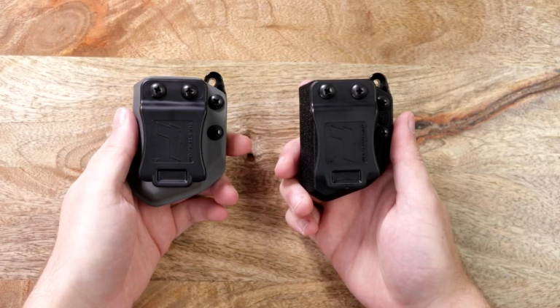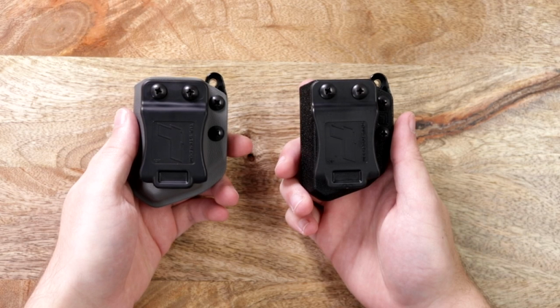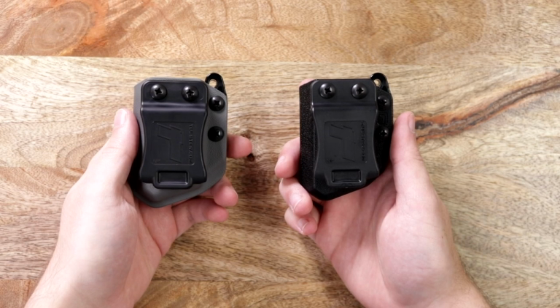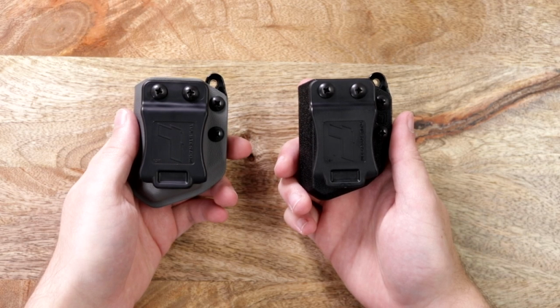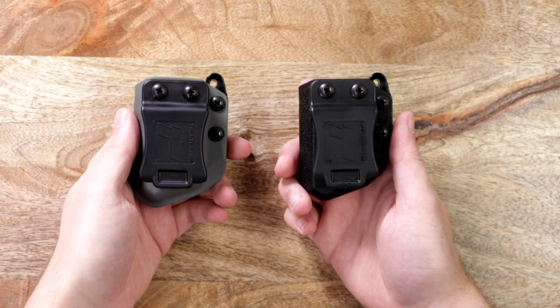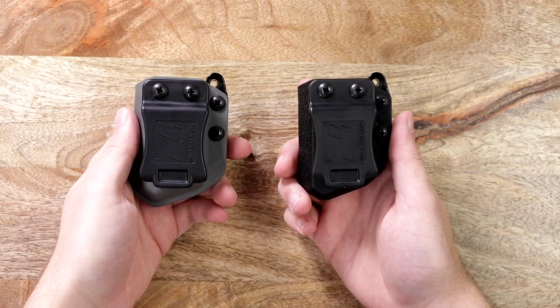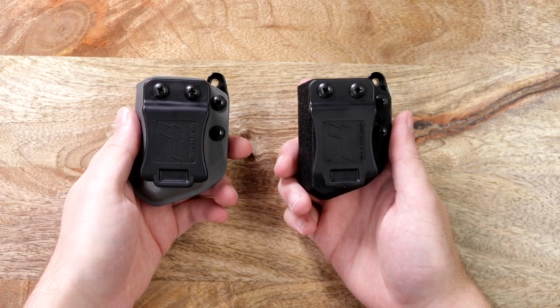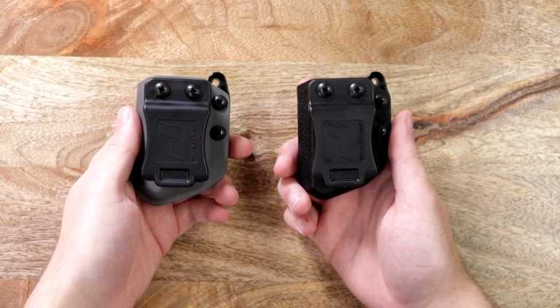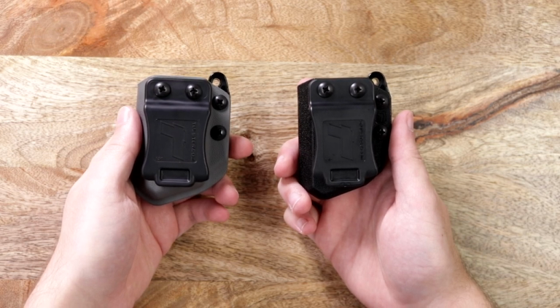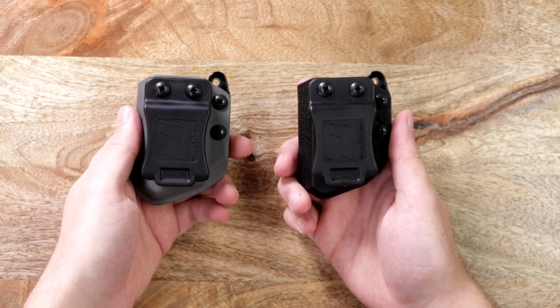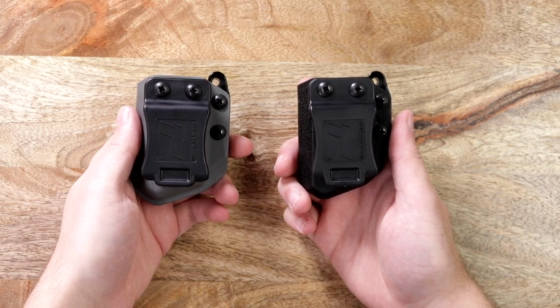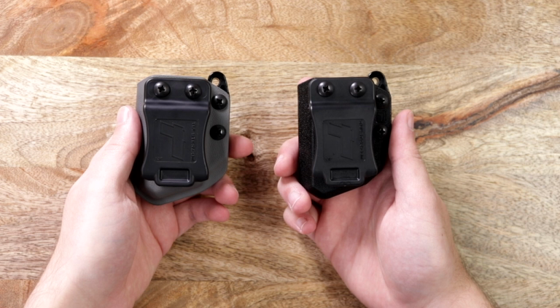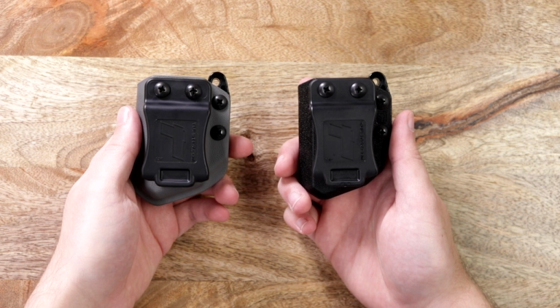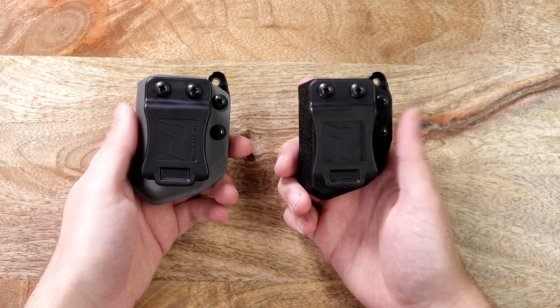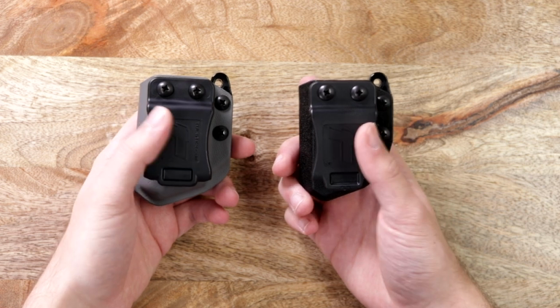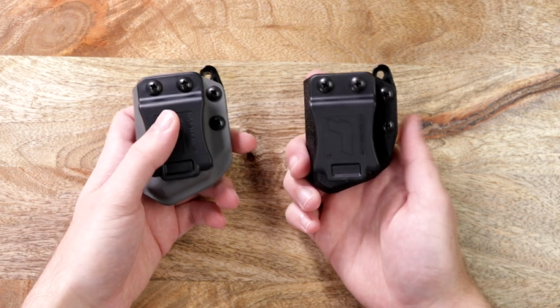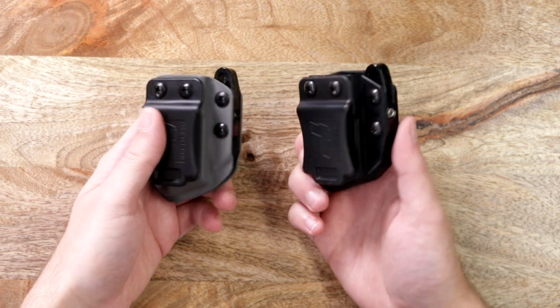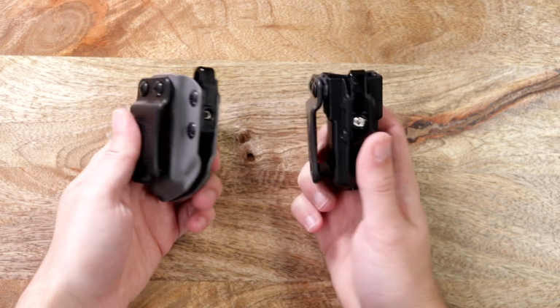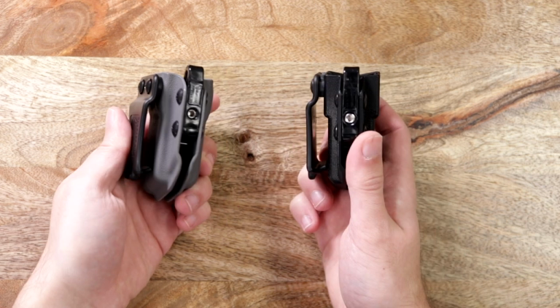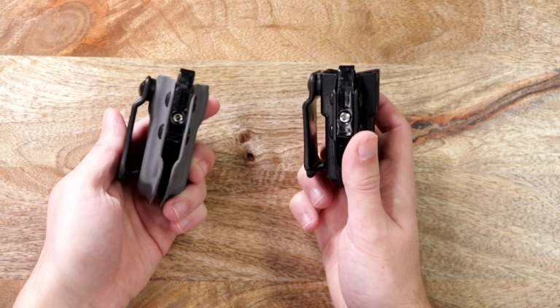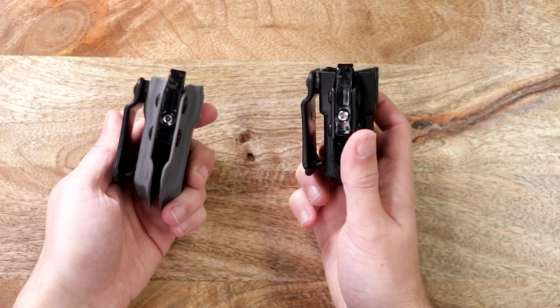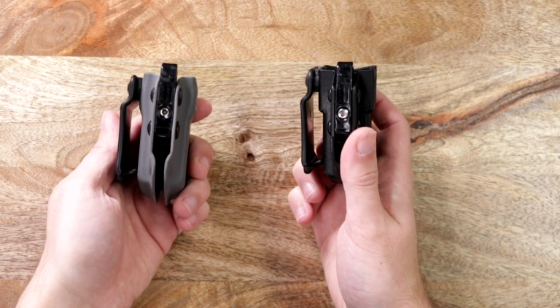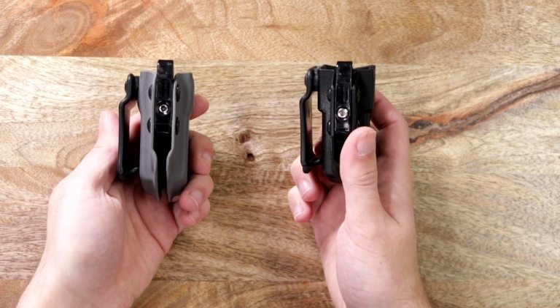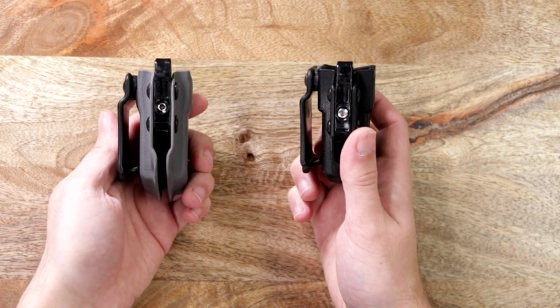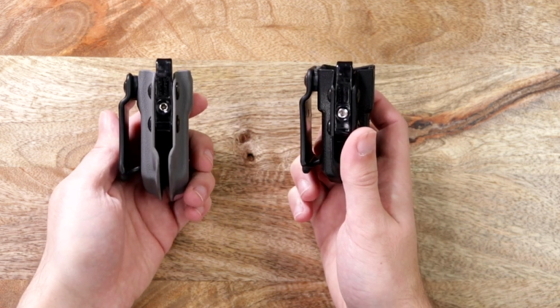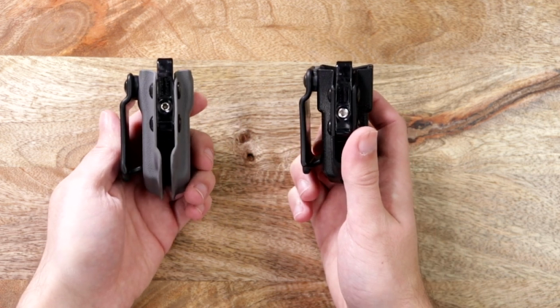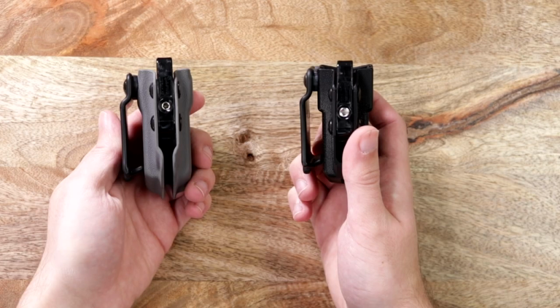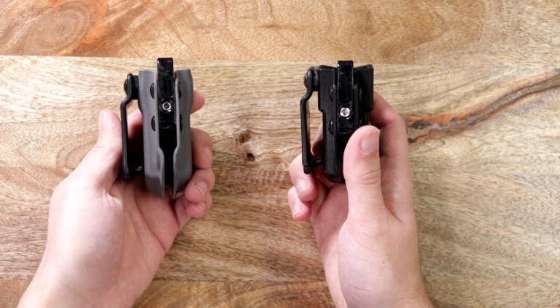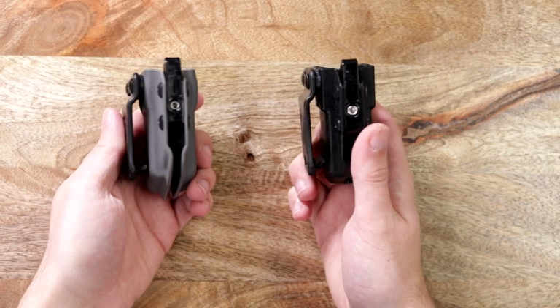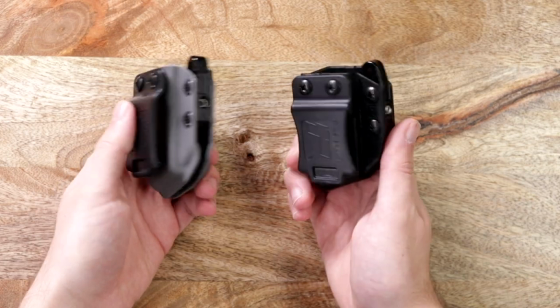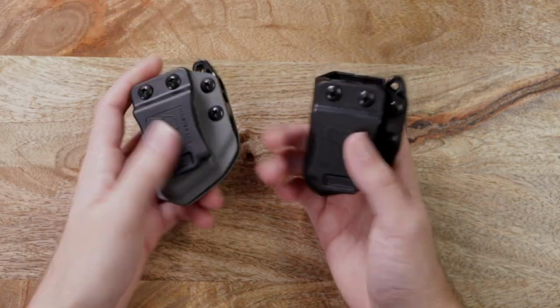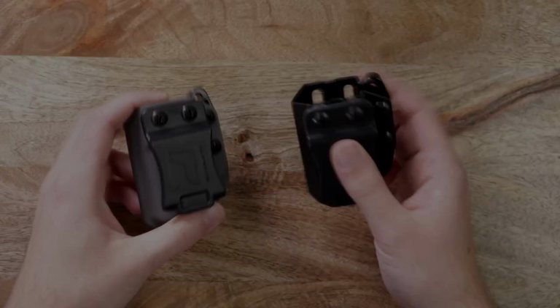As you can see, the original Echo Carrier and Echo Pro are nearly identical in function. And ultimately, whichever you choose, you'll be getting a great universal carrier to pair with your Tolster holster.